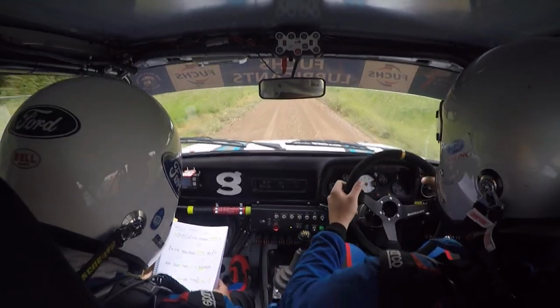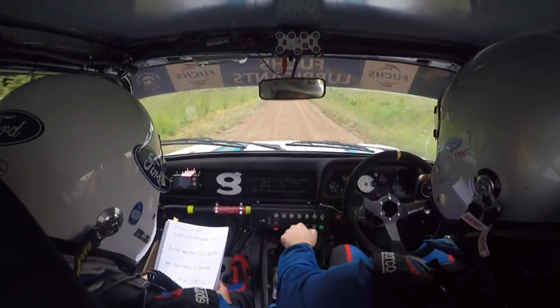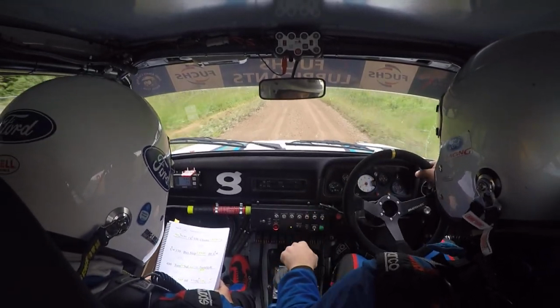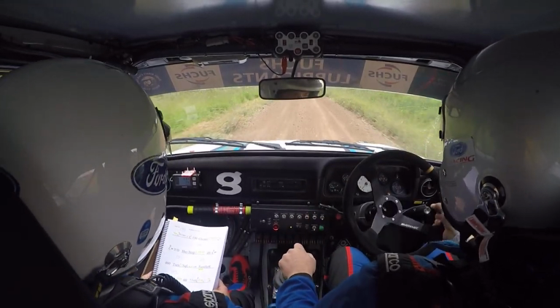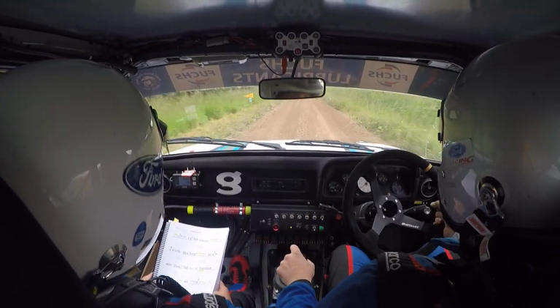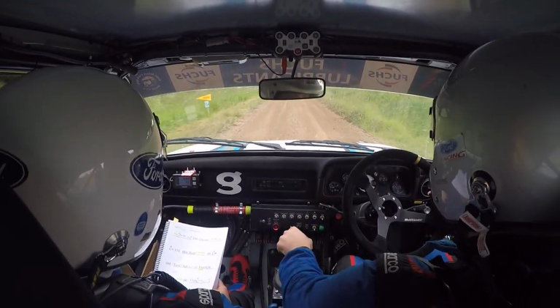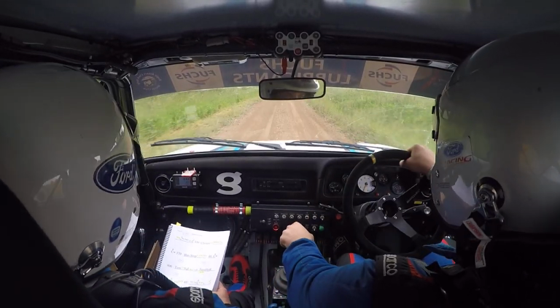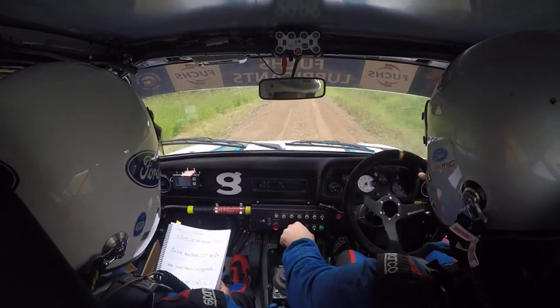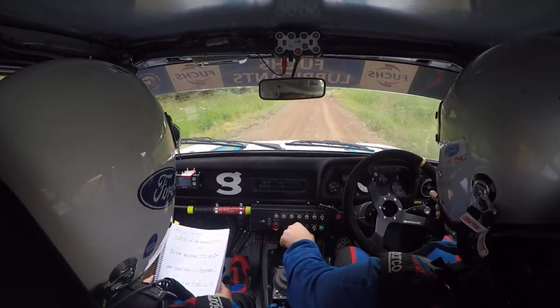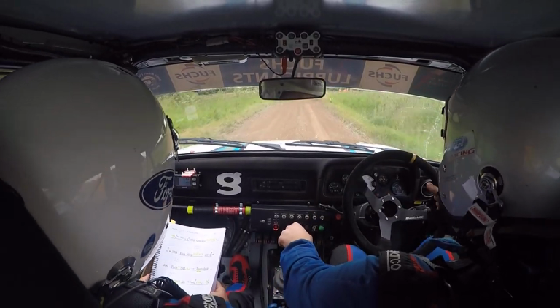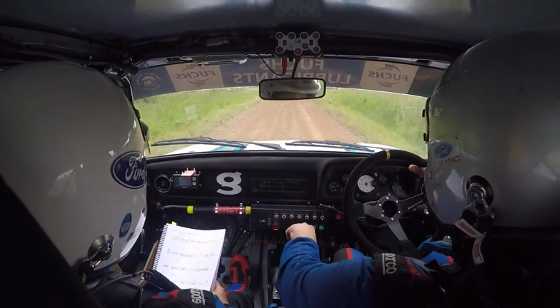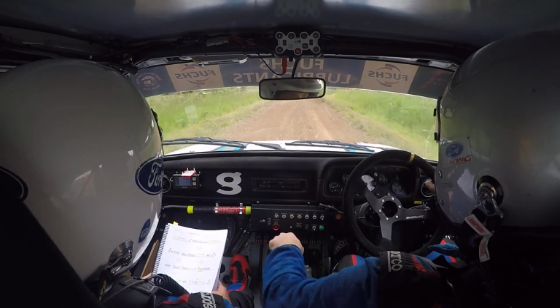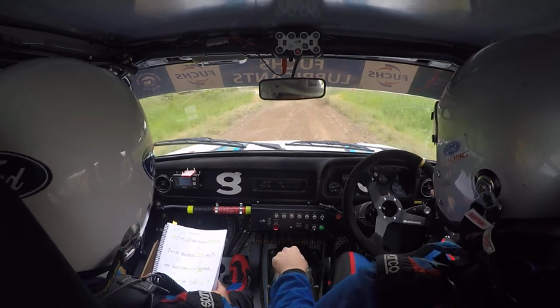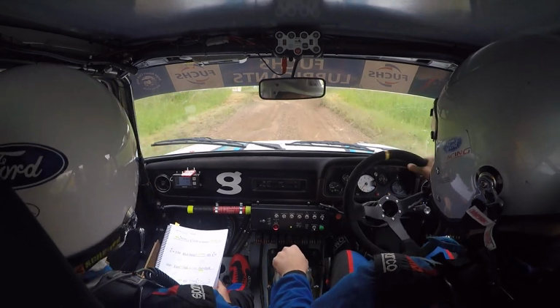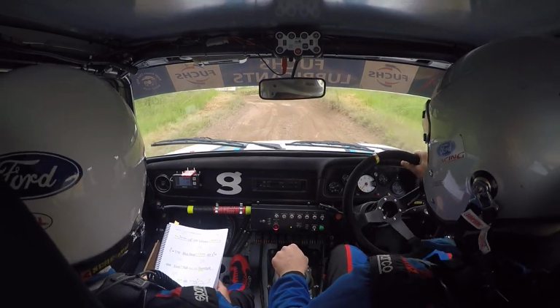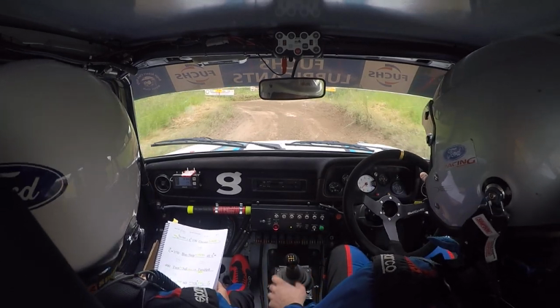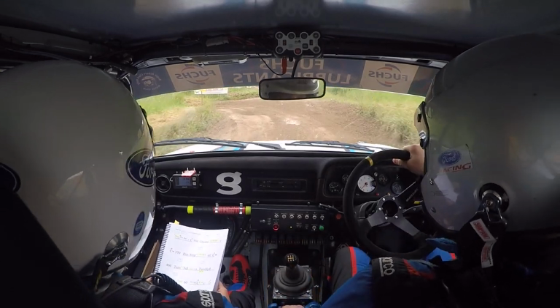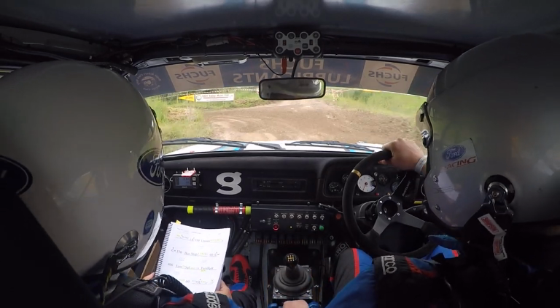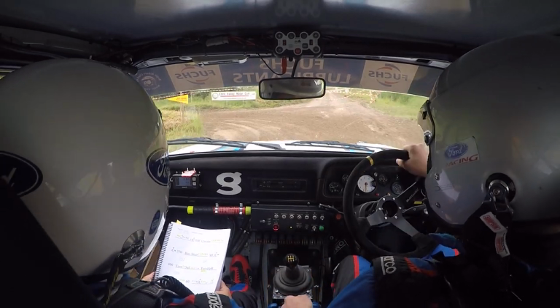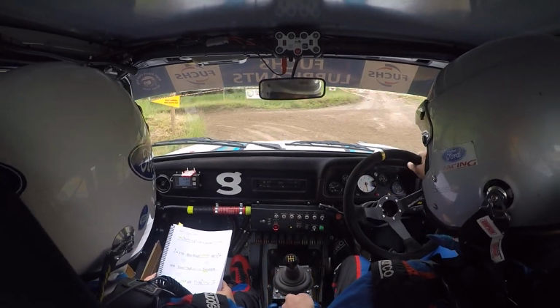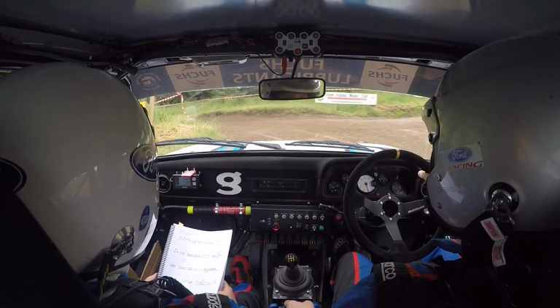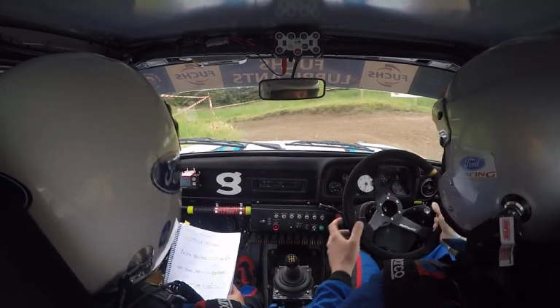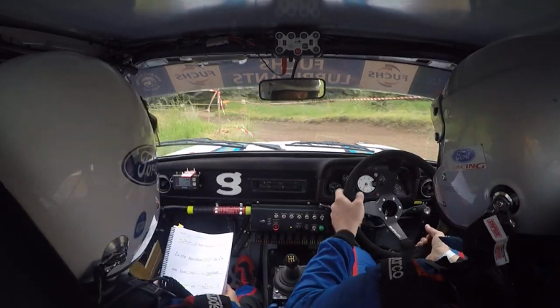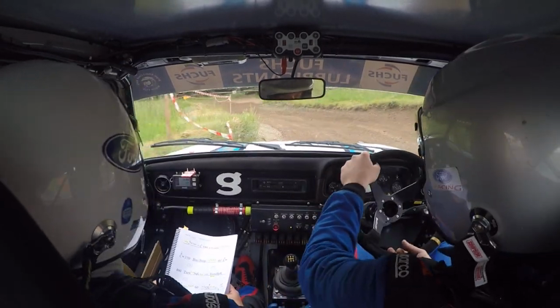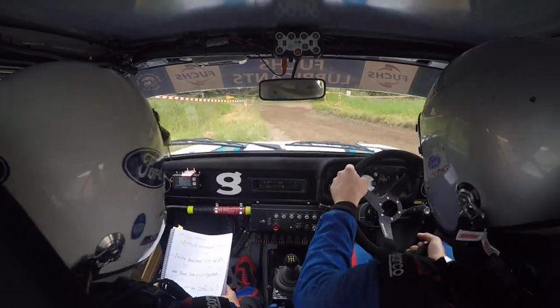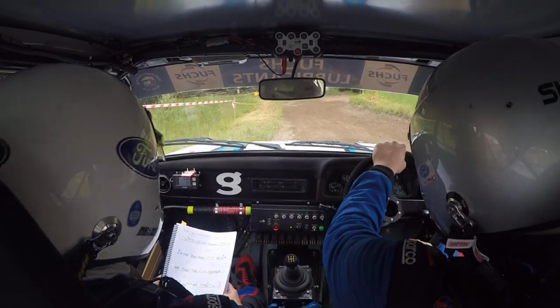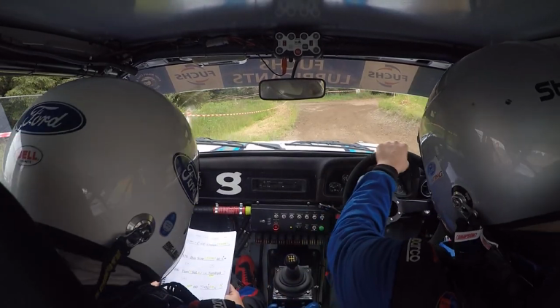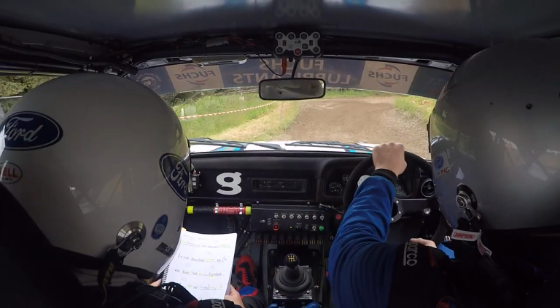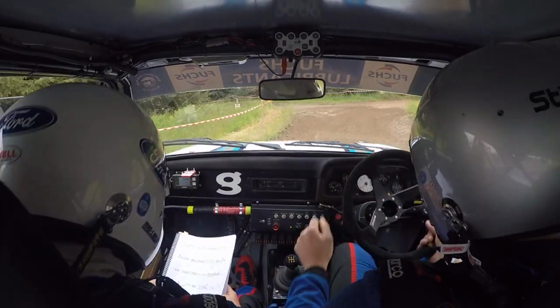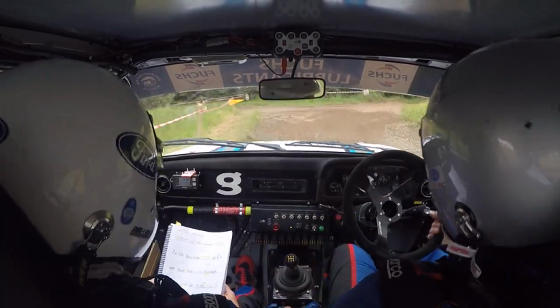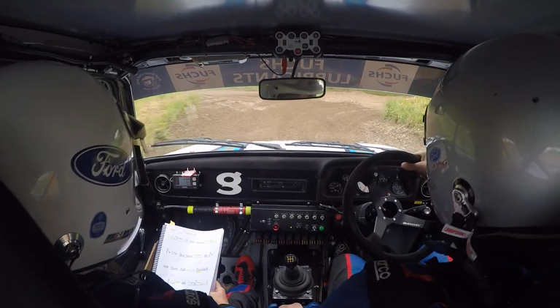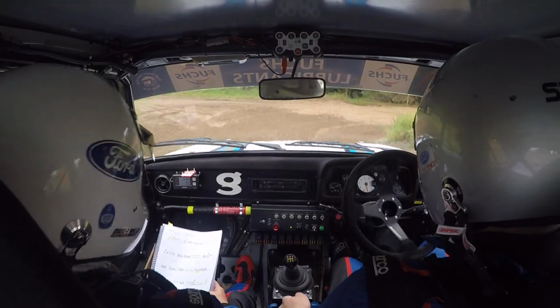So square left, and hairpin right, neat. 60.